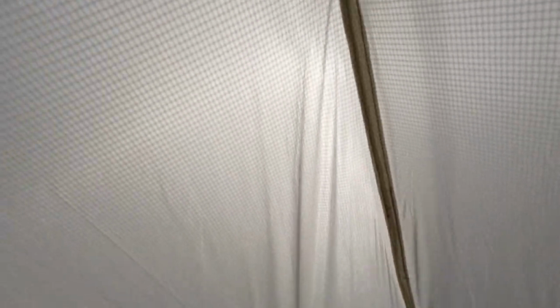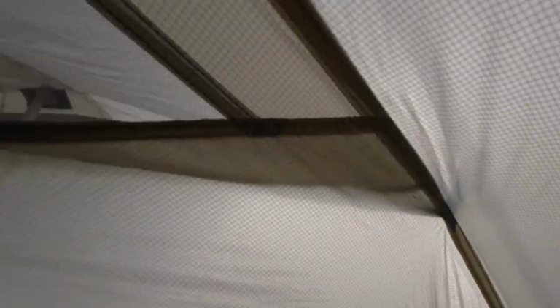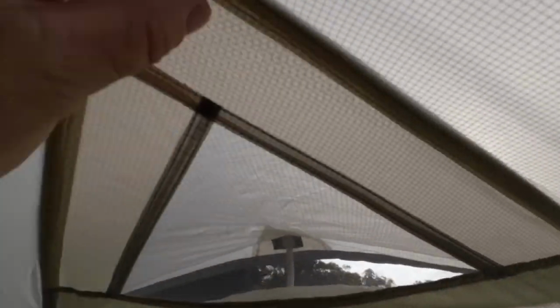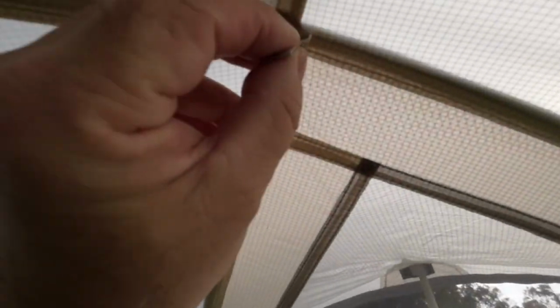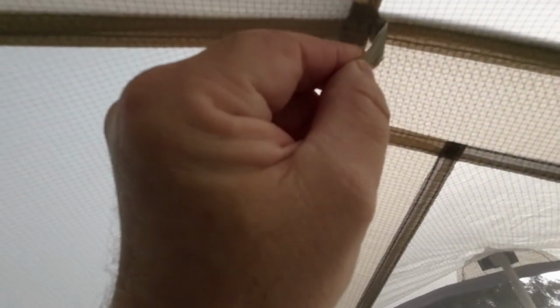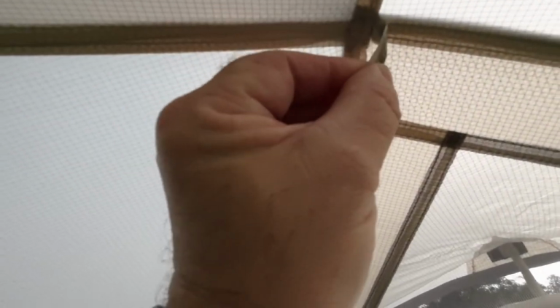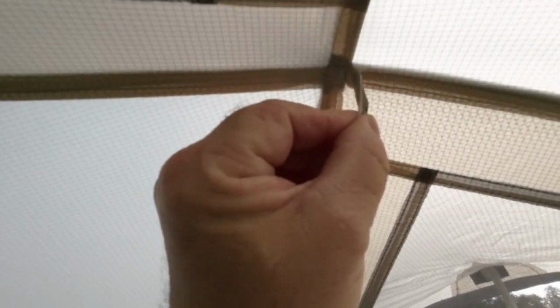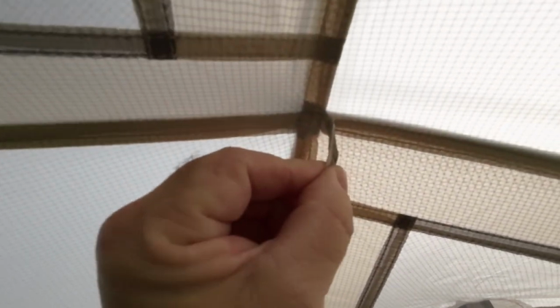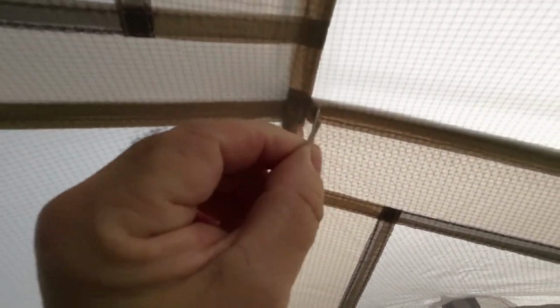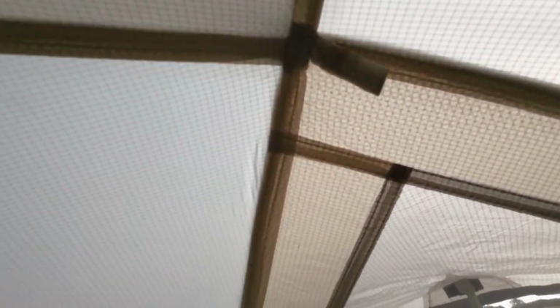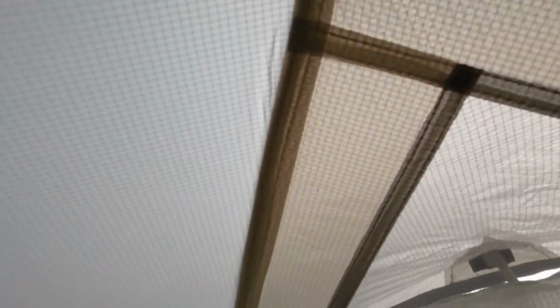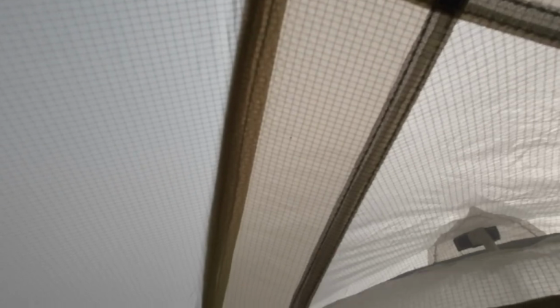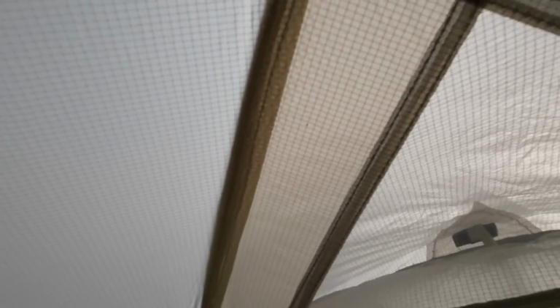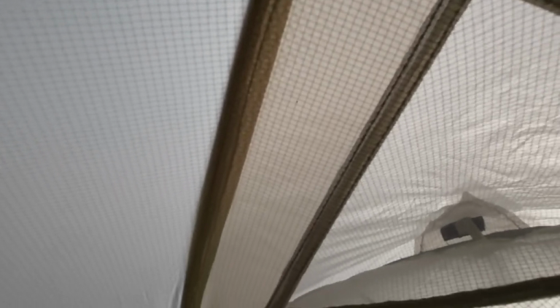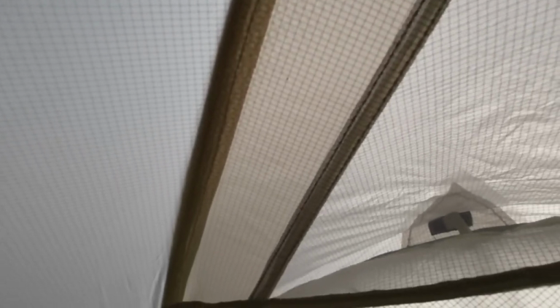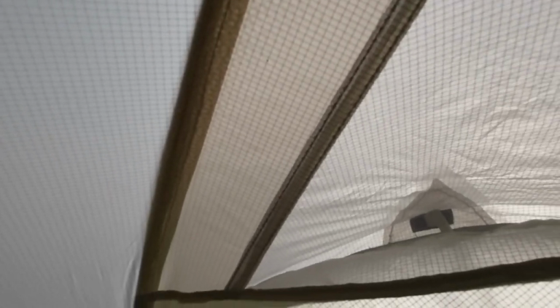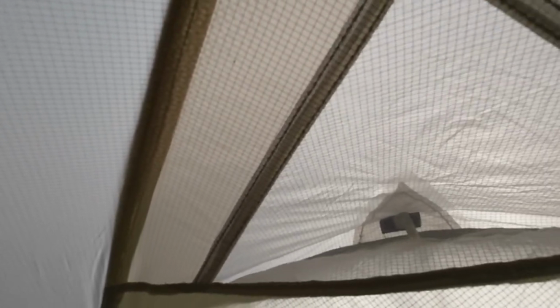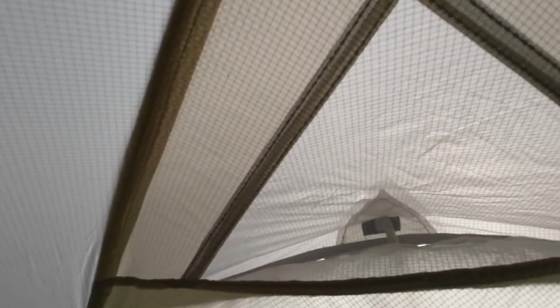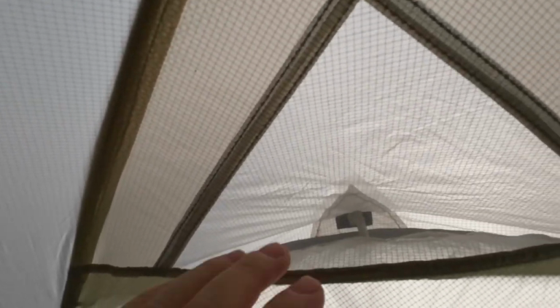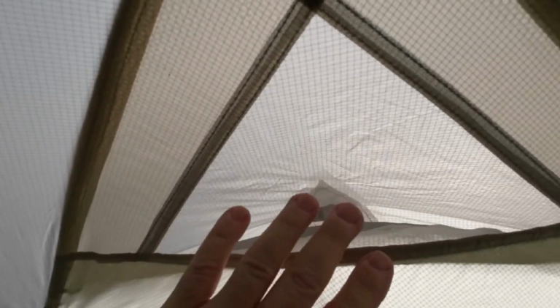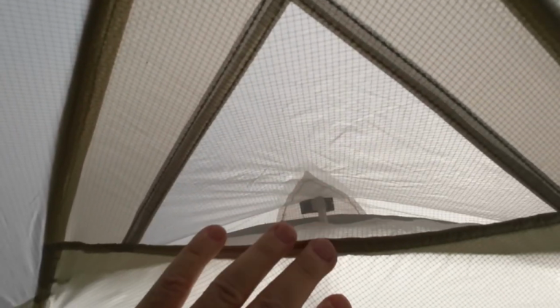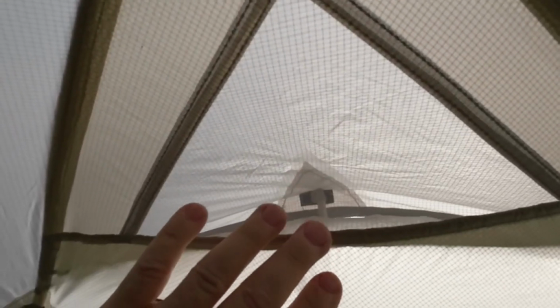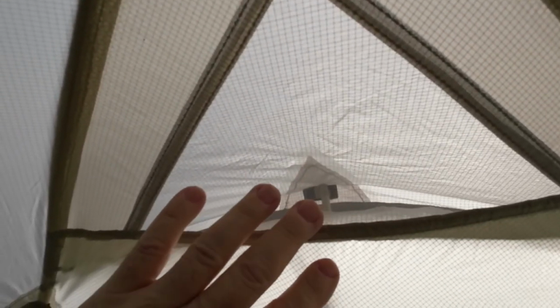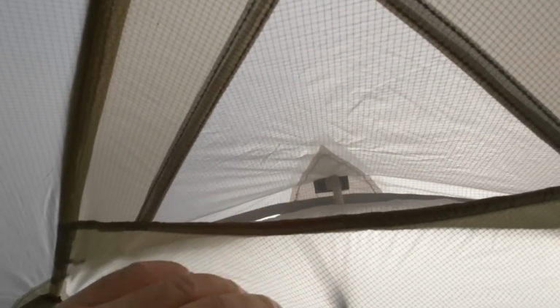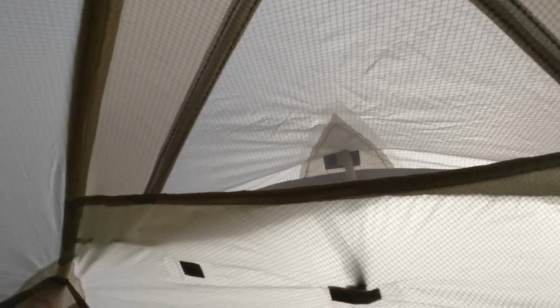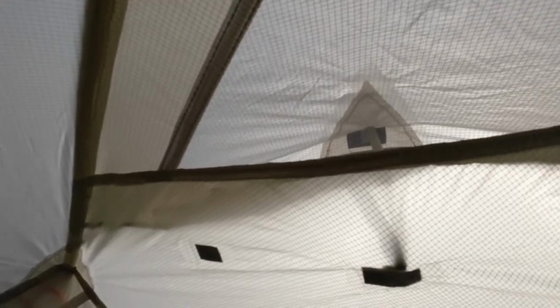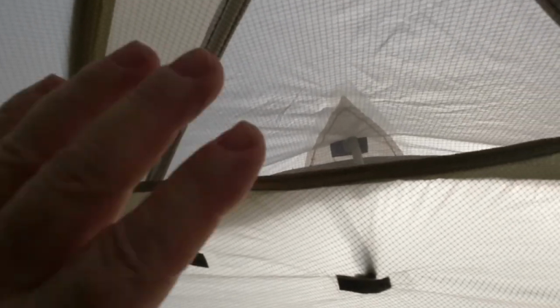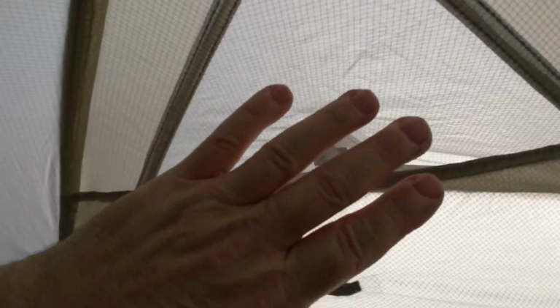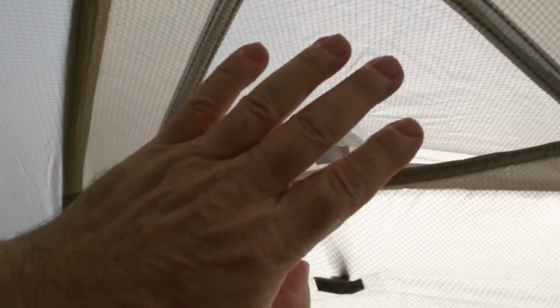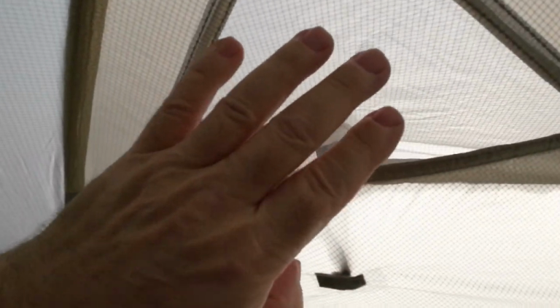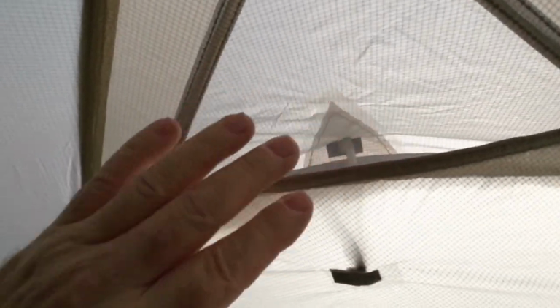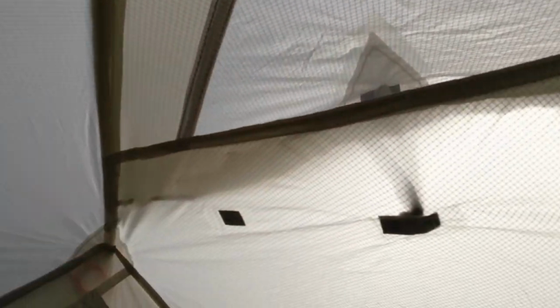At the top we've got a loop where we can hook a headlamp on there. And here are your vents on the inside — you can feel it blowing. It's raining outside and nothing's blowing in there except fresh air.